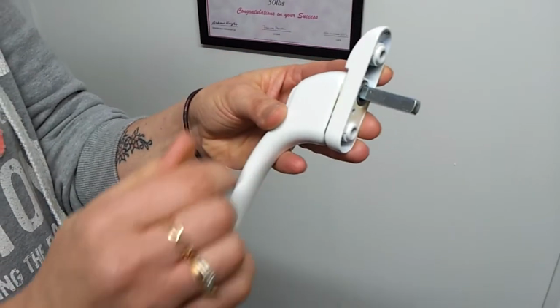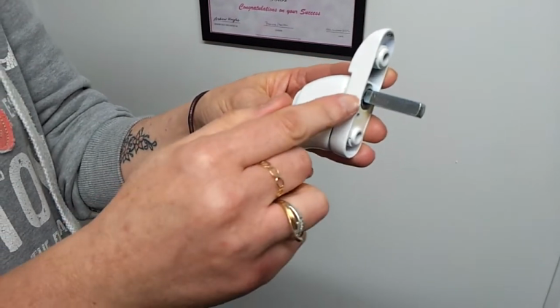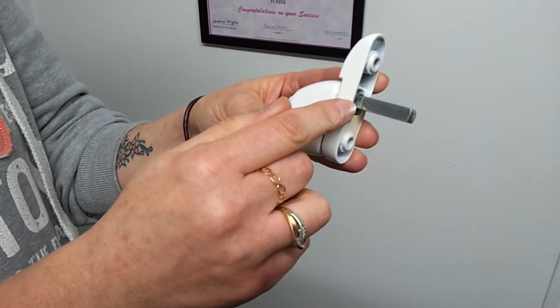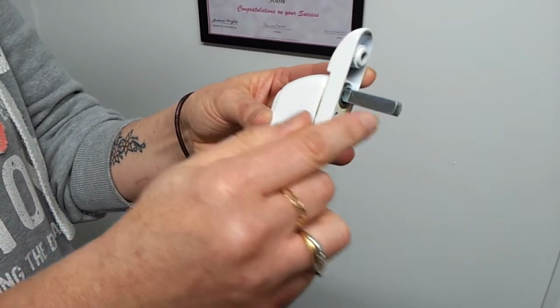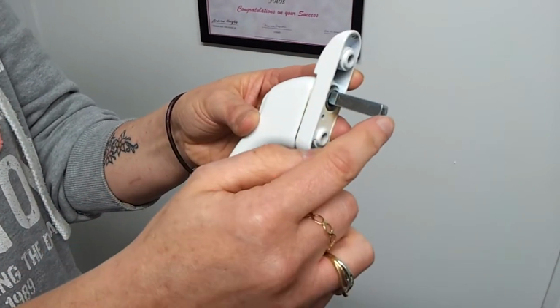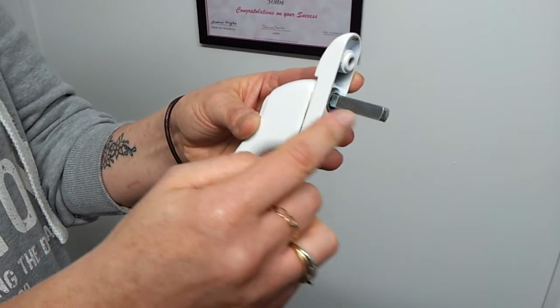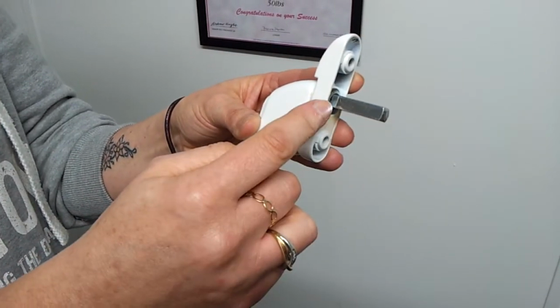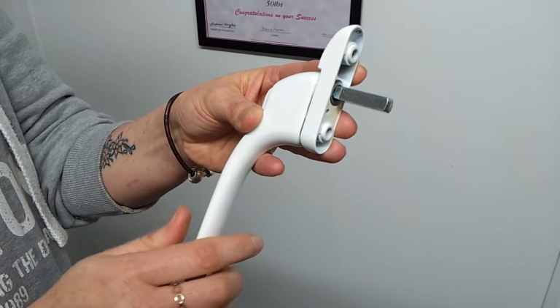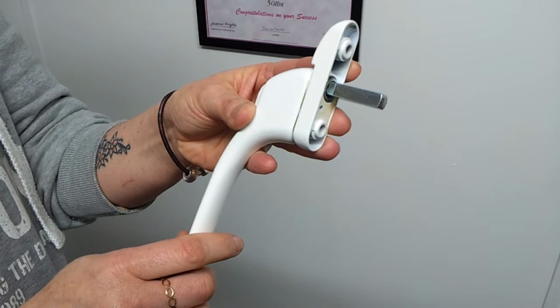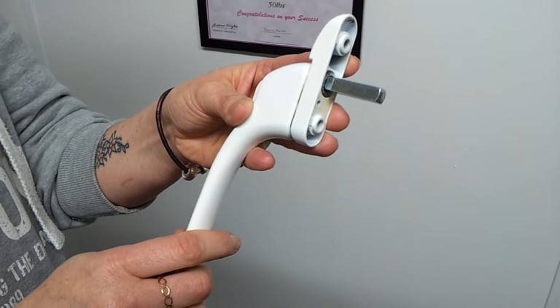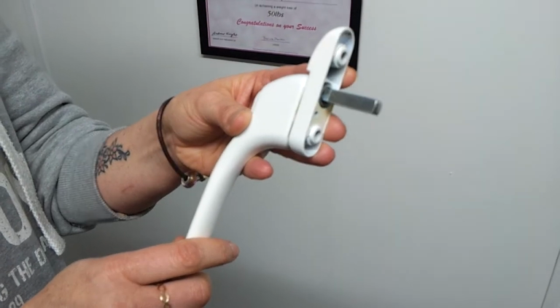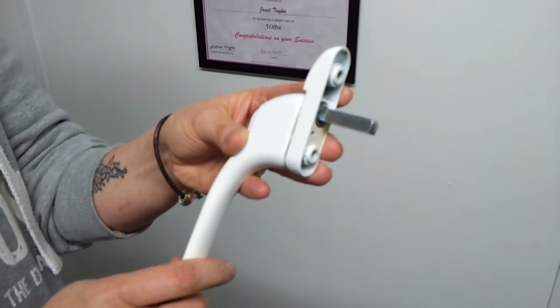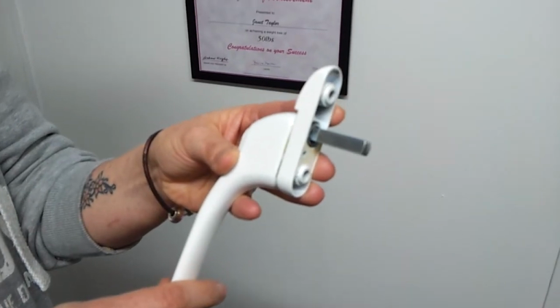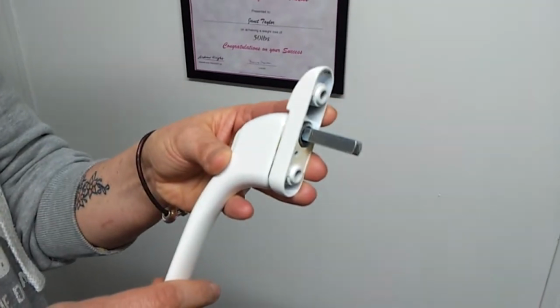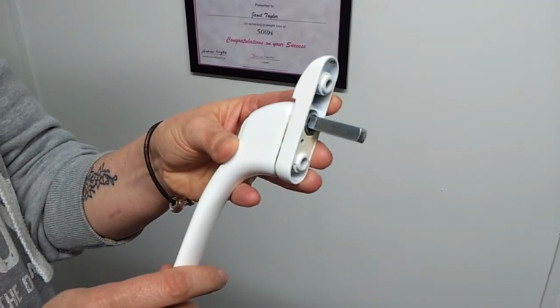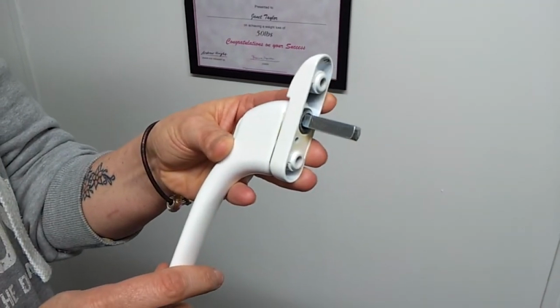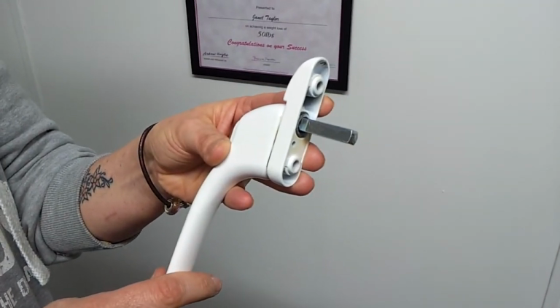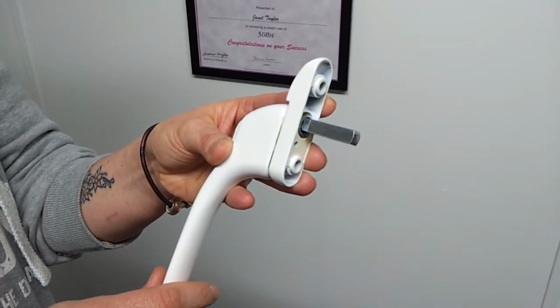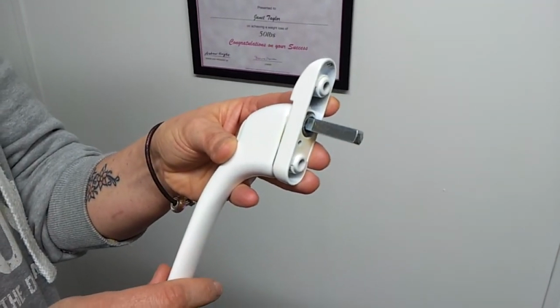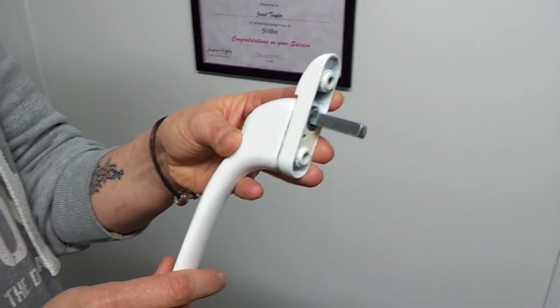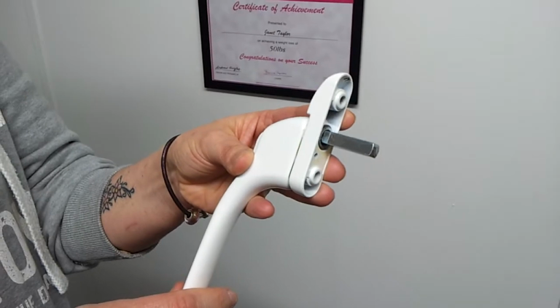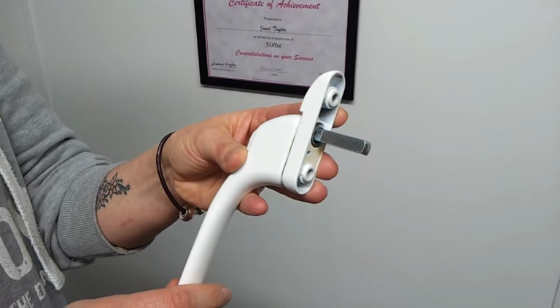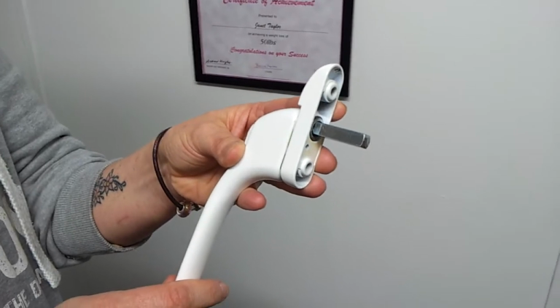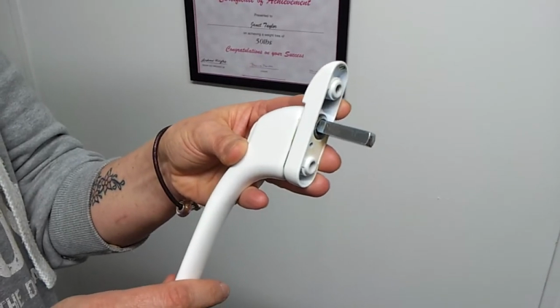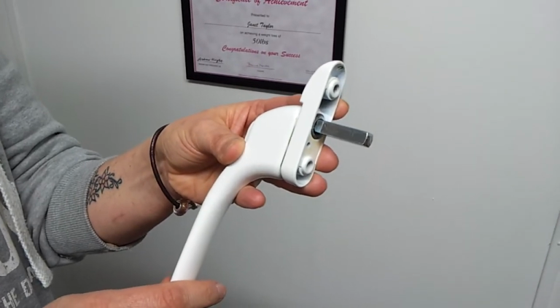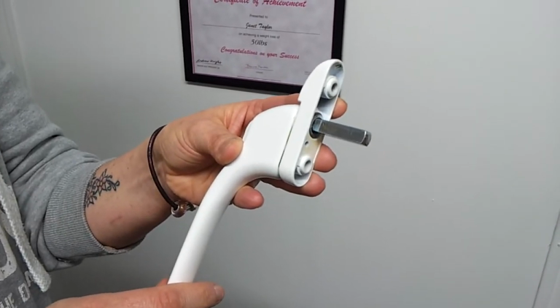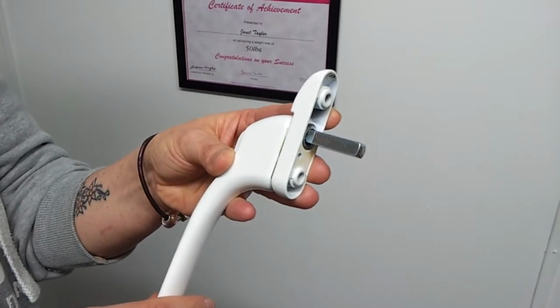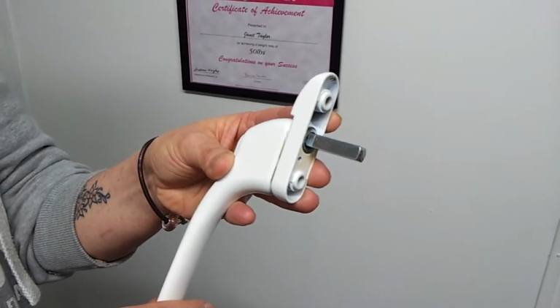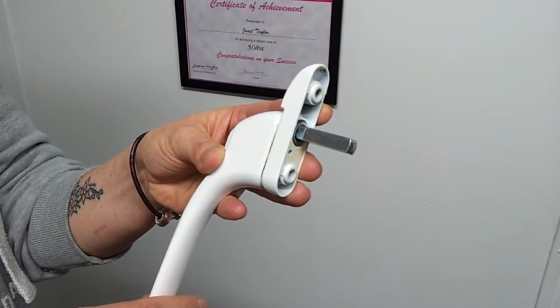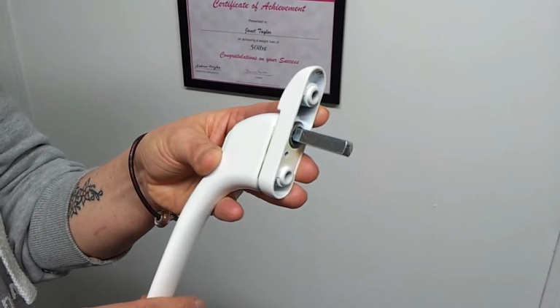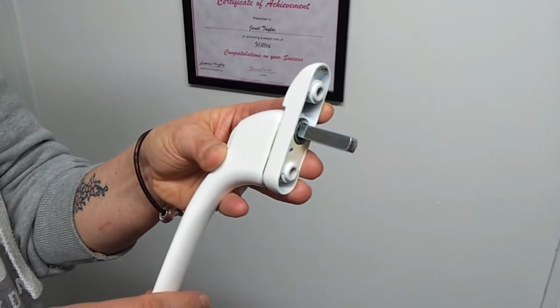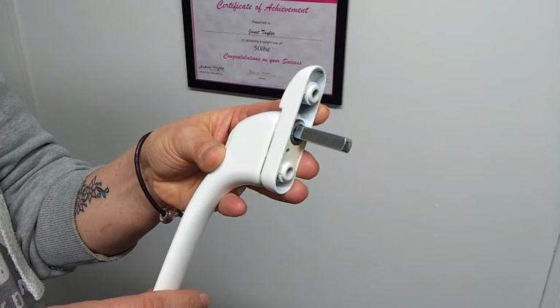It's always important to measure the length of the spindle because they can differ. They can go from anywhere from 10mm up to 40mm. Occasionally with the old Anglian systems they may go up as high as 60mm.